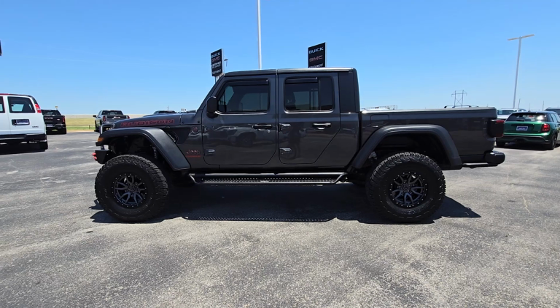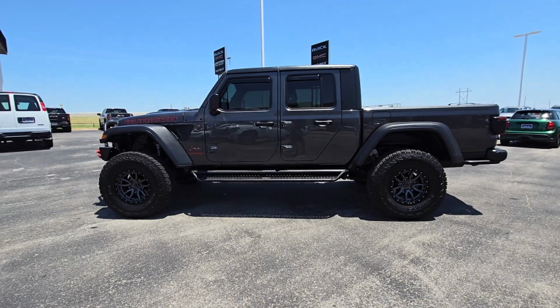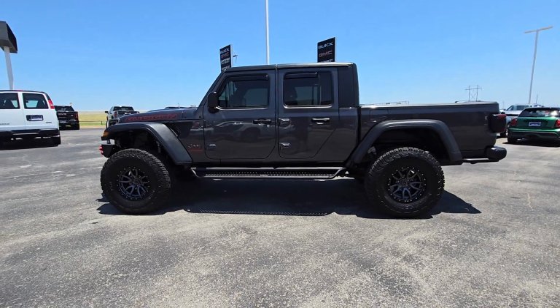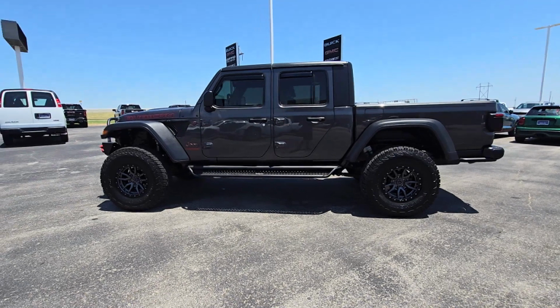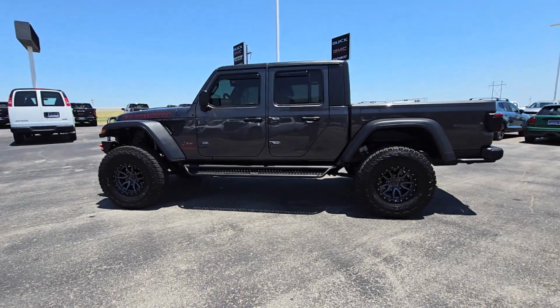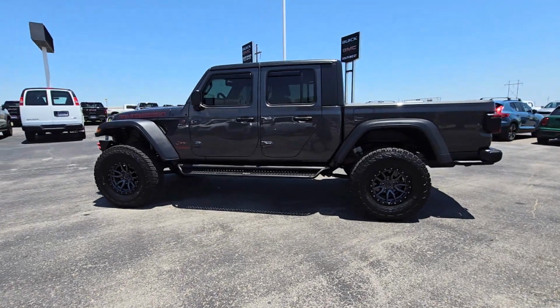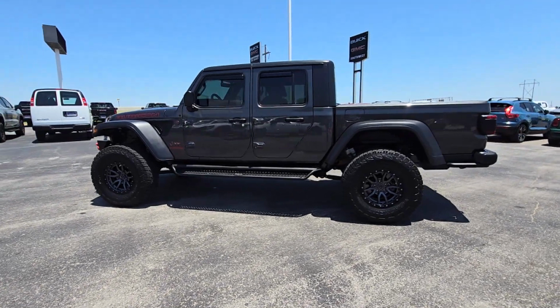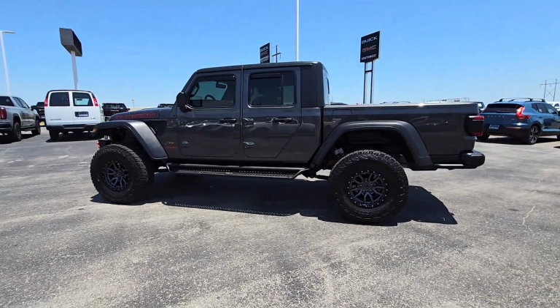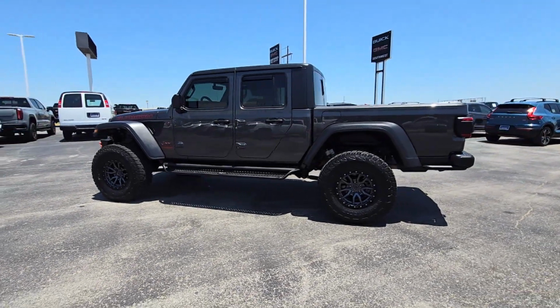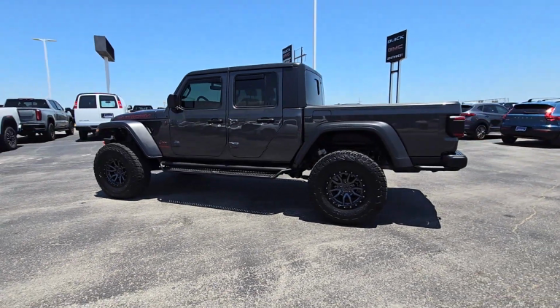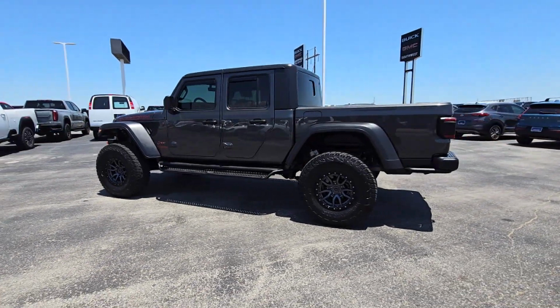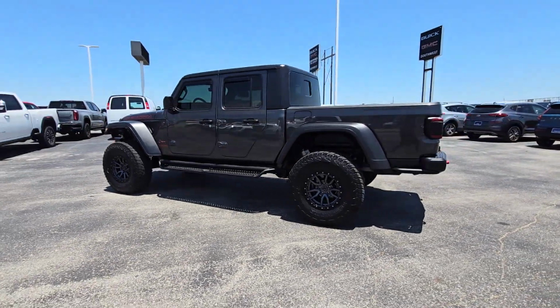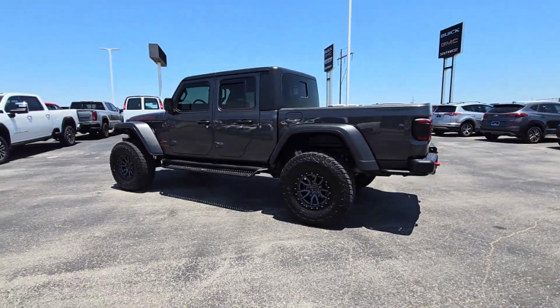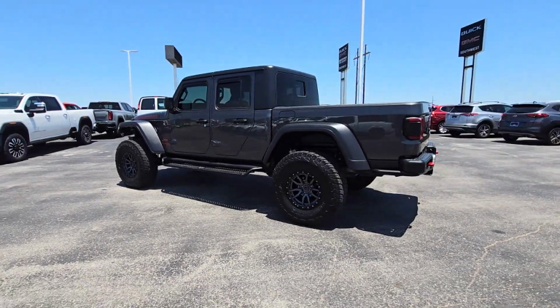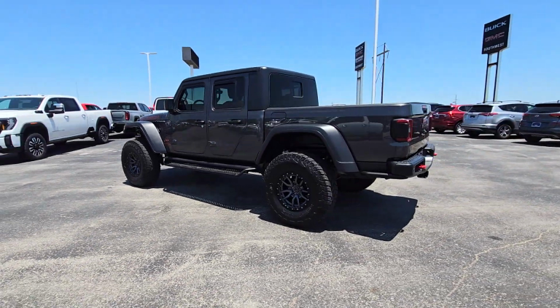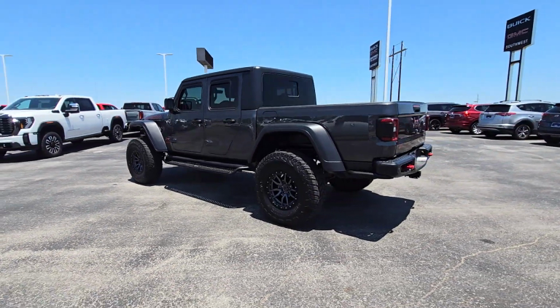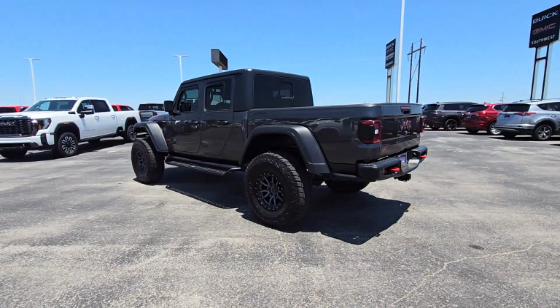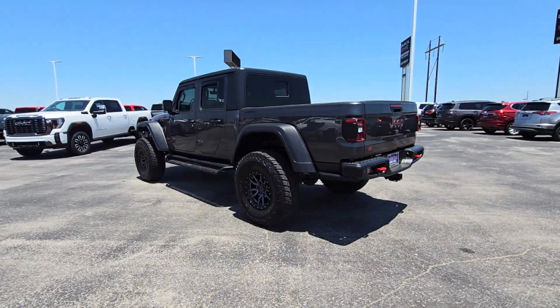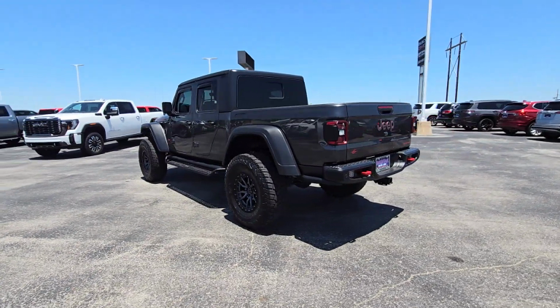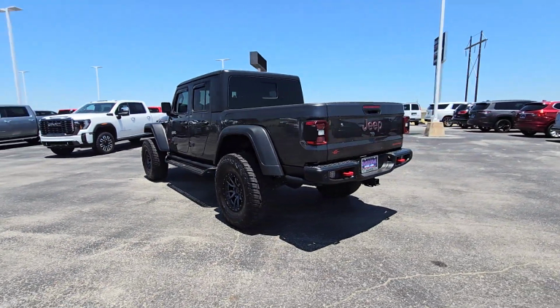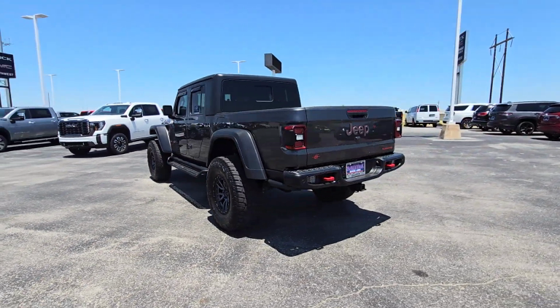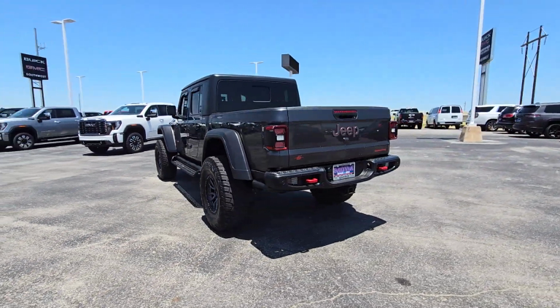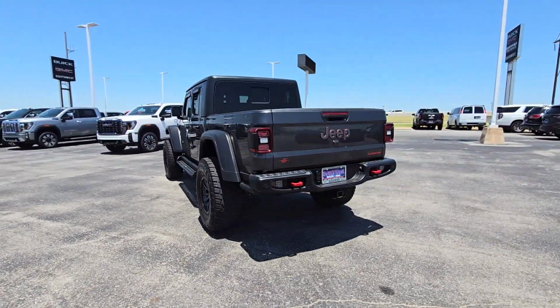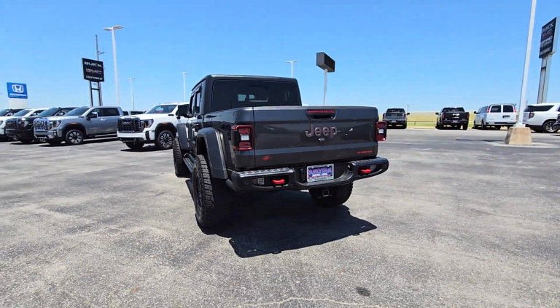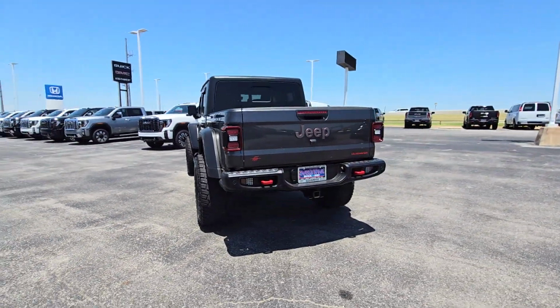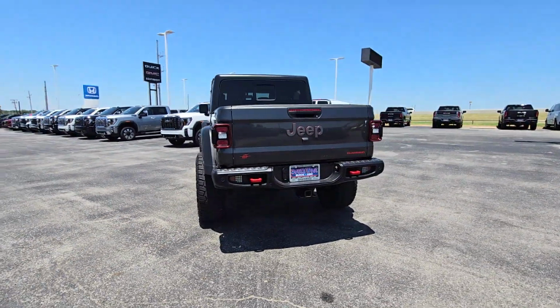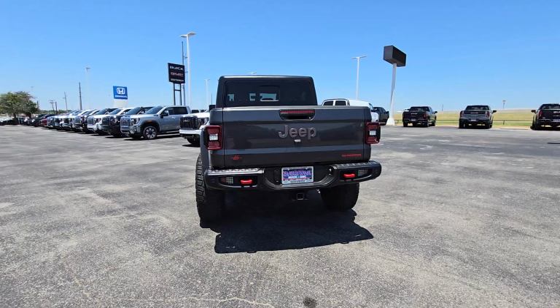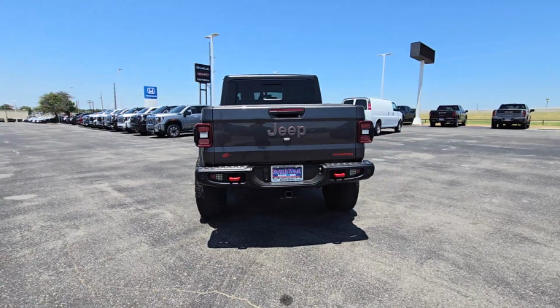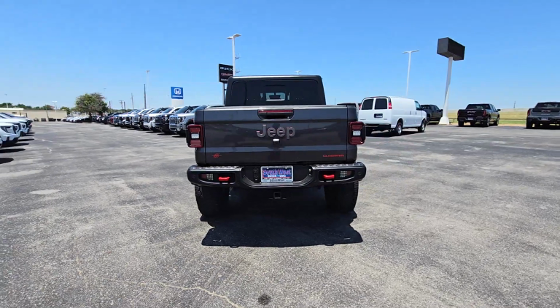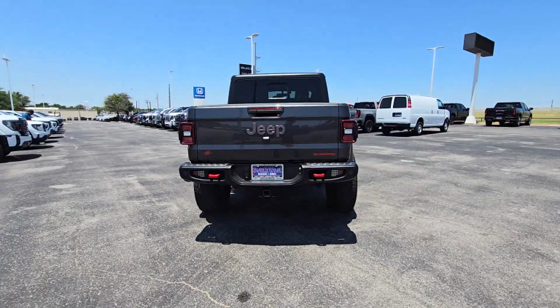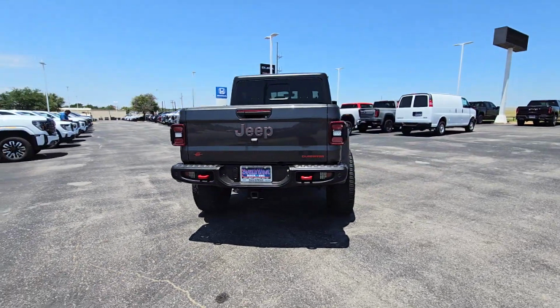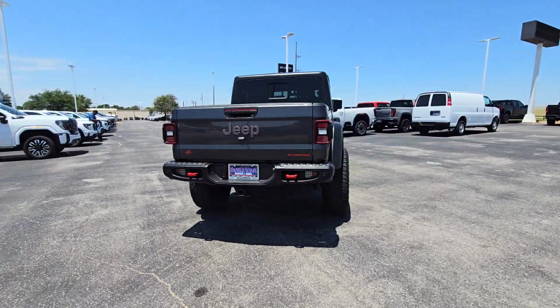Your next car could be the 2021 Jeep Gladiator. This vehicle is an outstanding buy with fewer than 40,000 miles on the odometer.